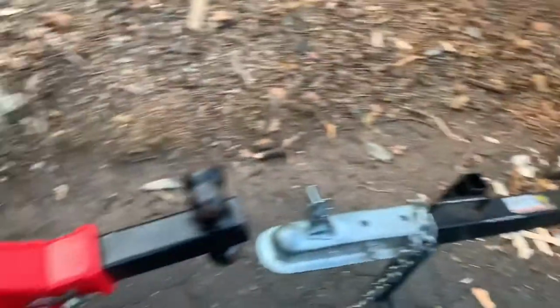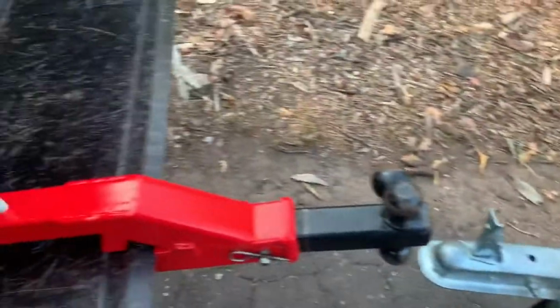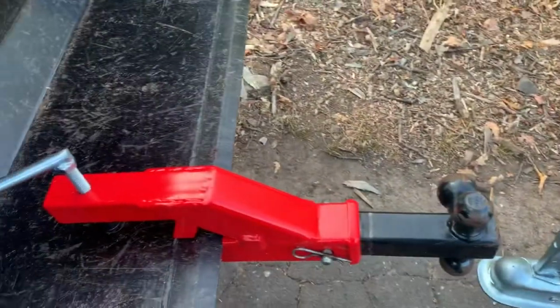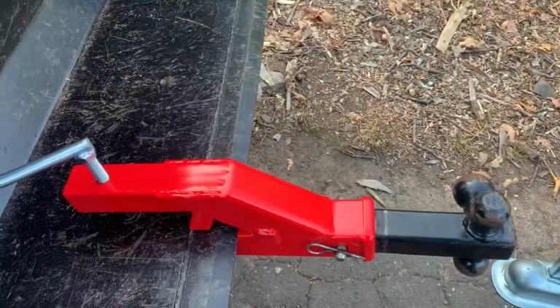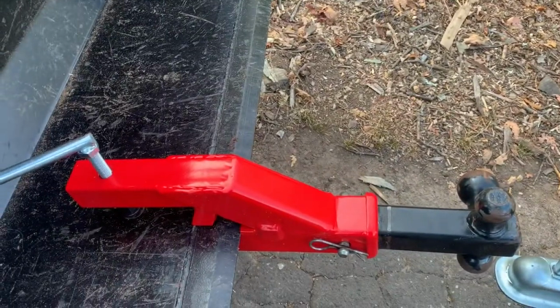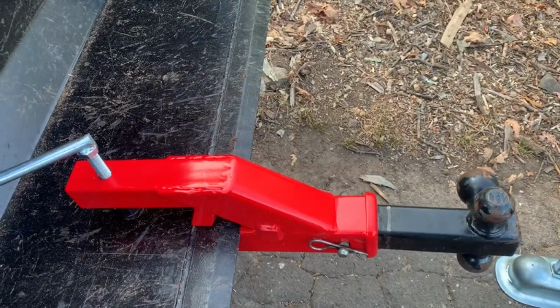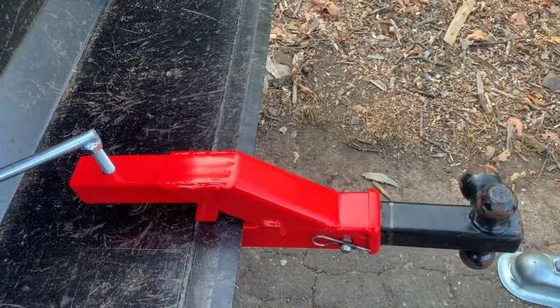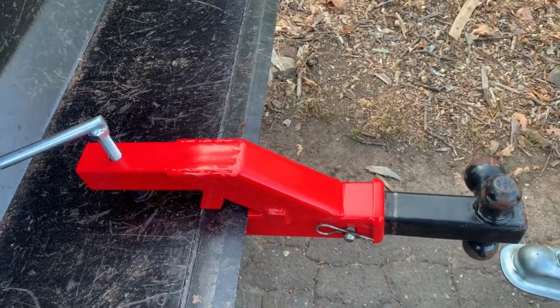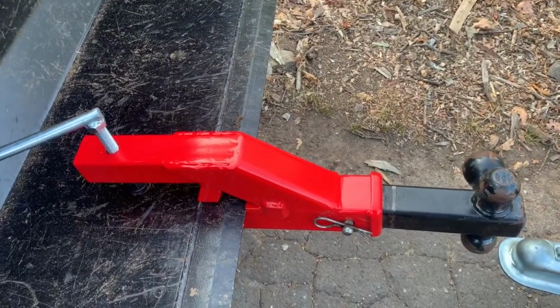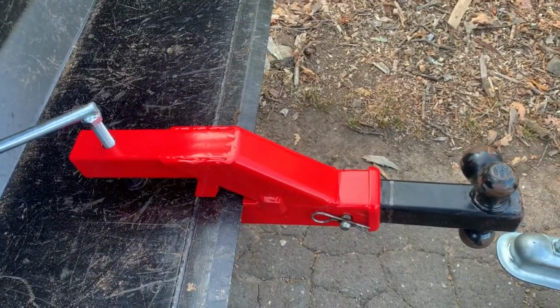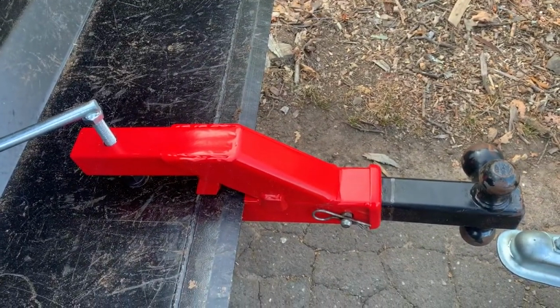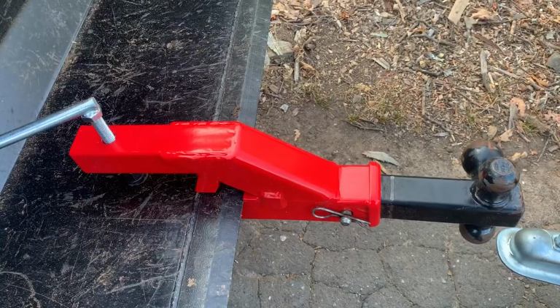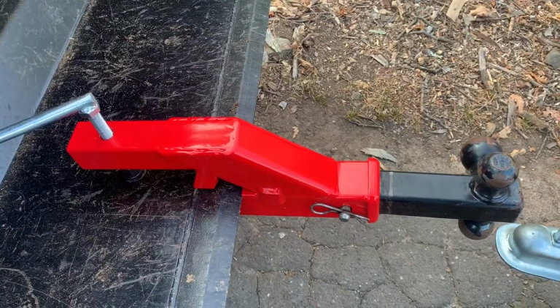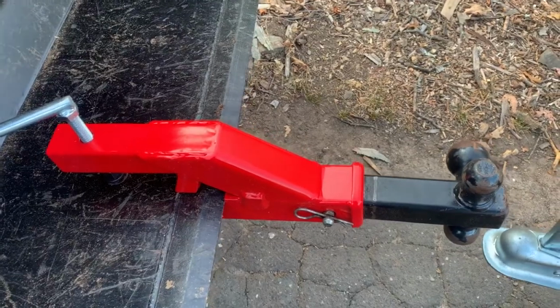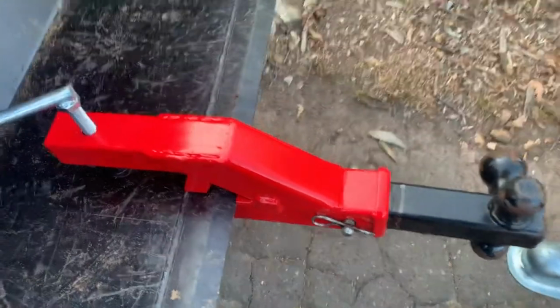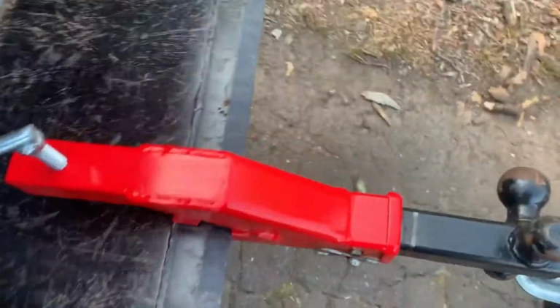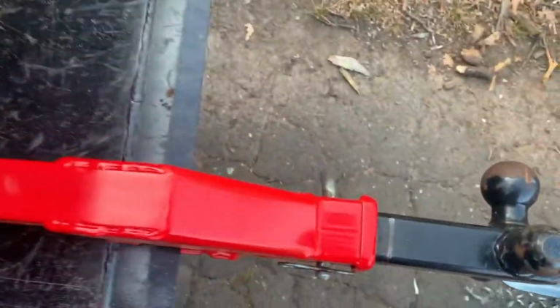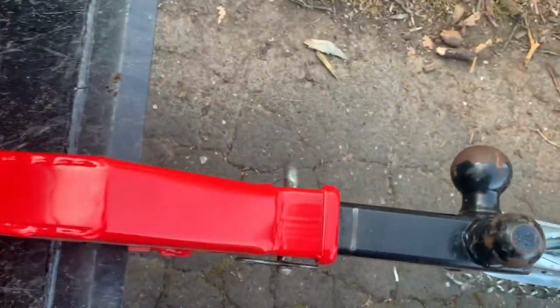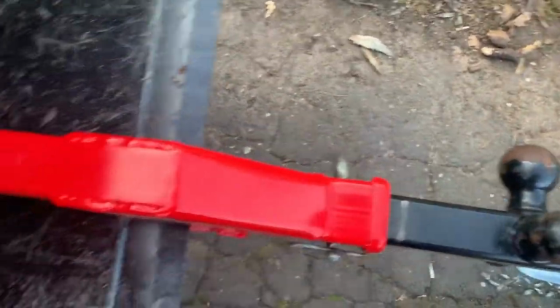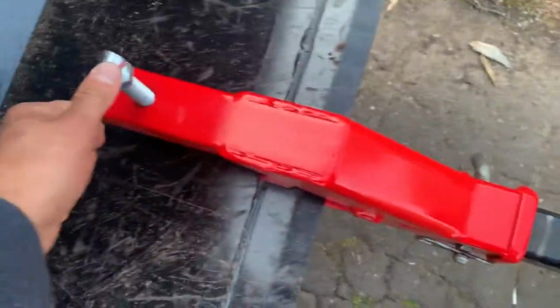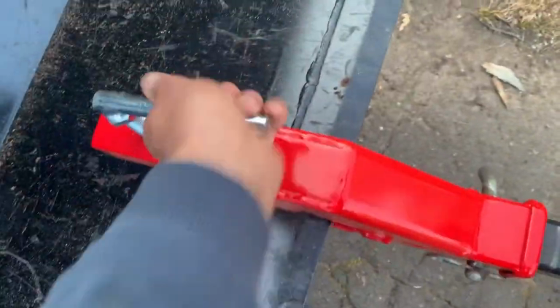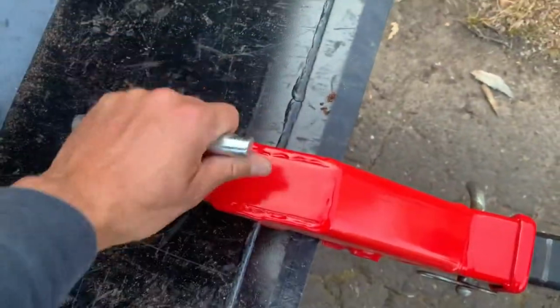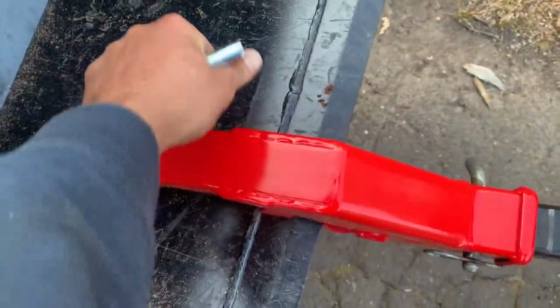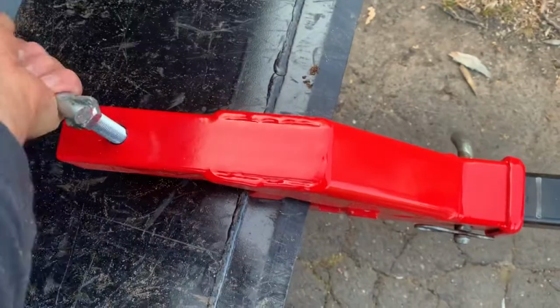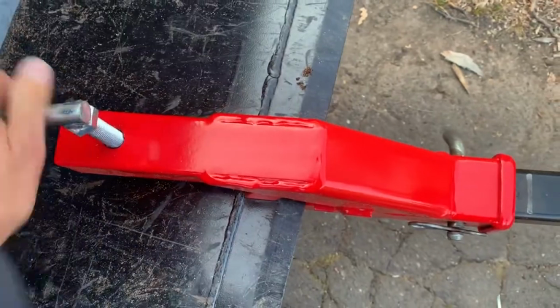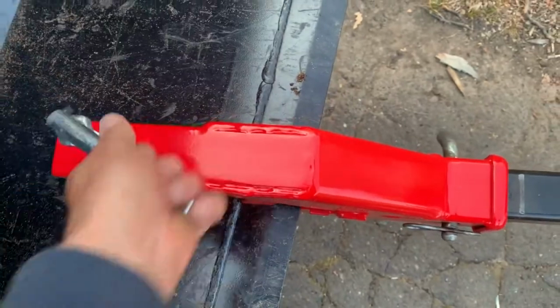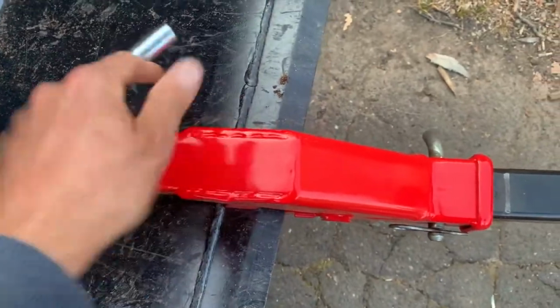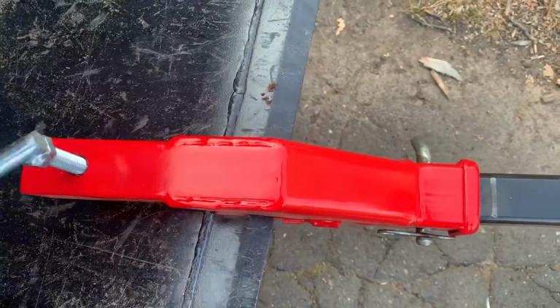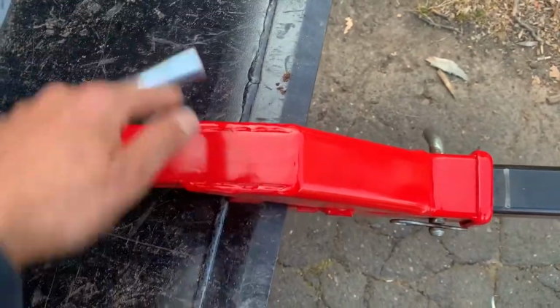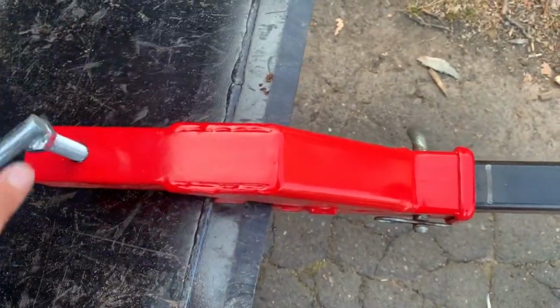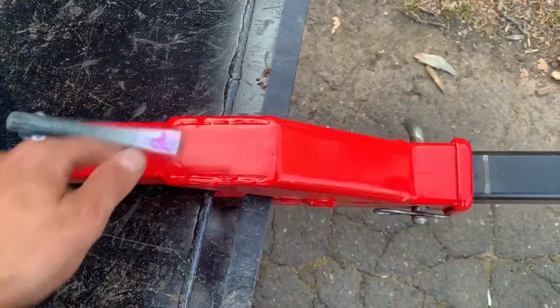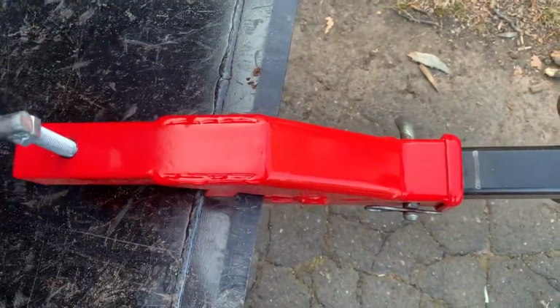I love it. It was like 50 bucks shipped and it's one of the best purchases I've ever made. Again, it's just easy — you just unclamp it. Let me see if I can show you the whole assembly.